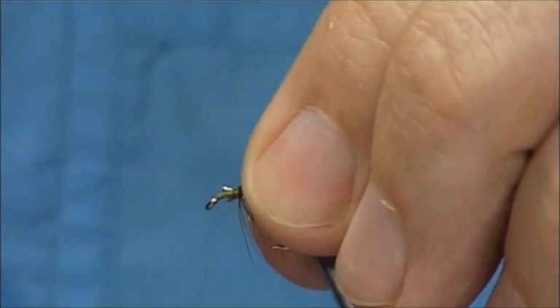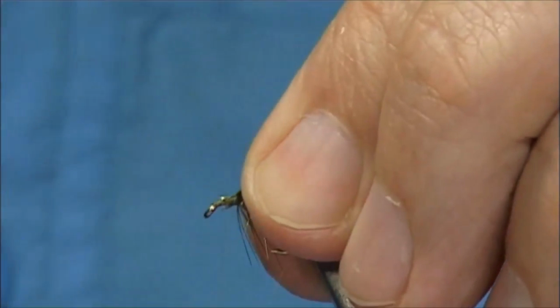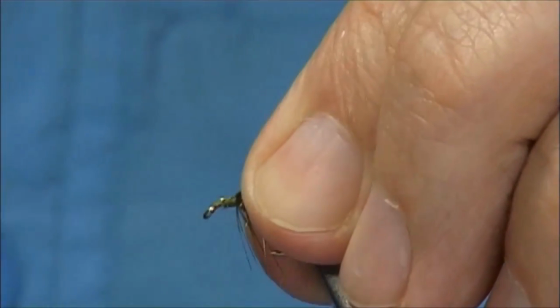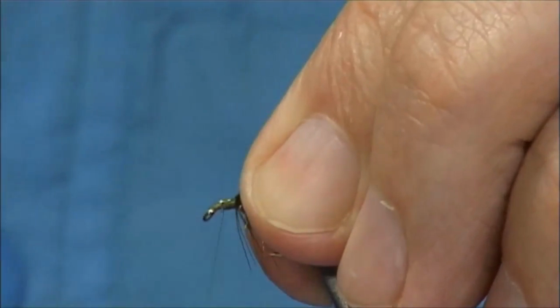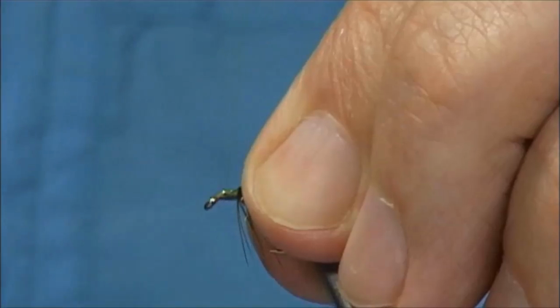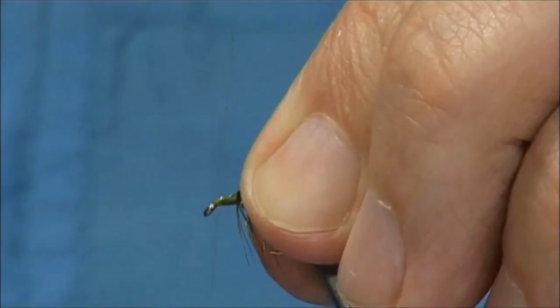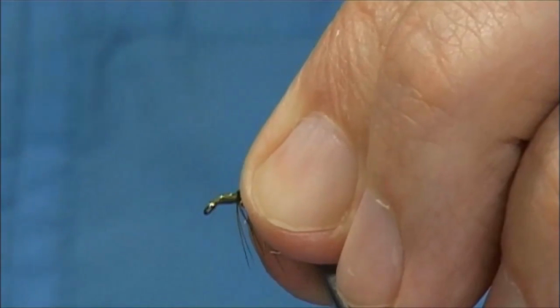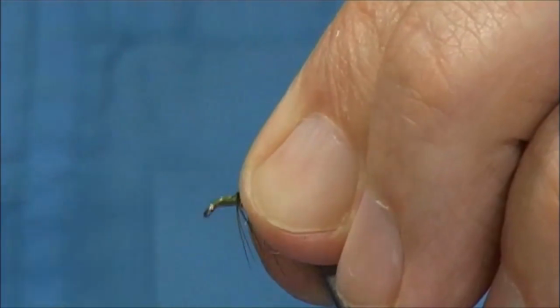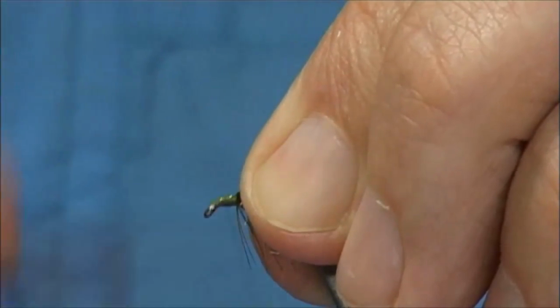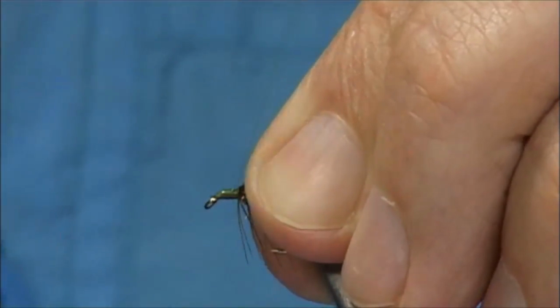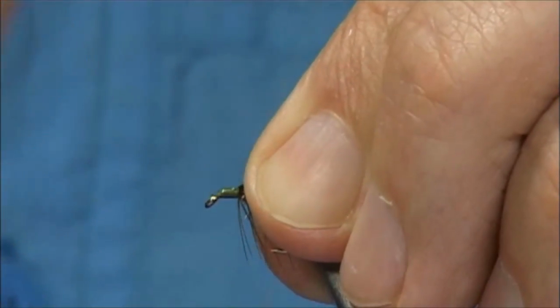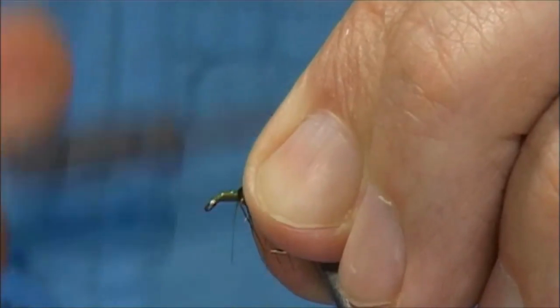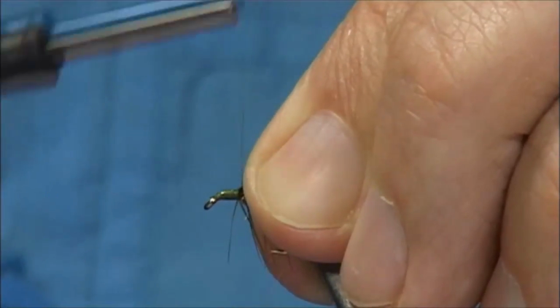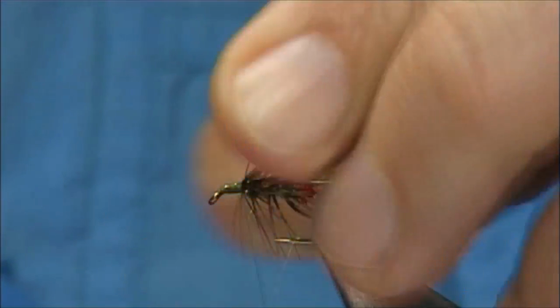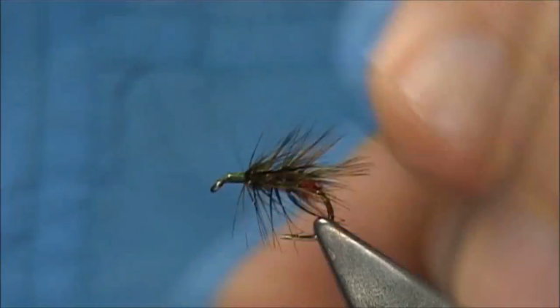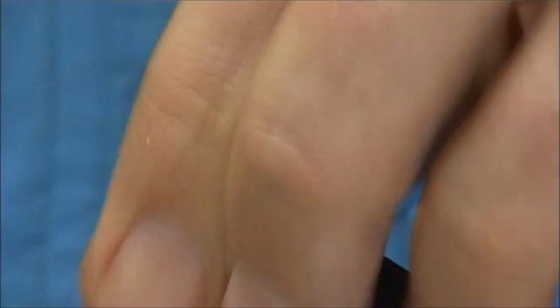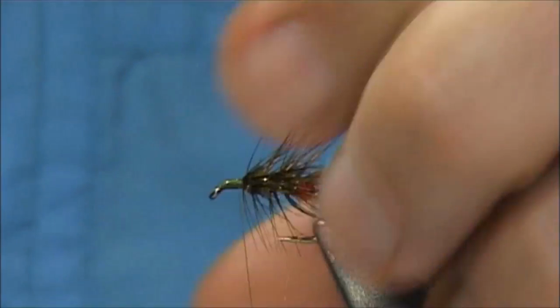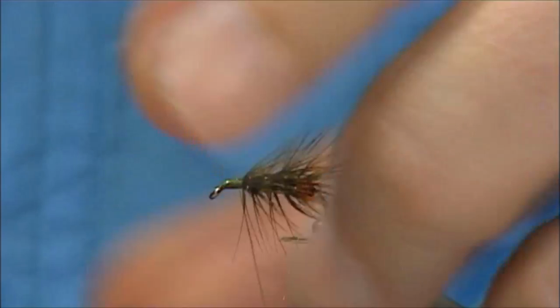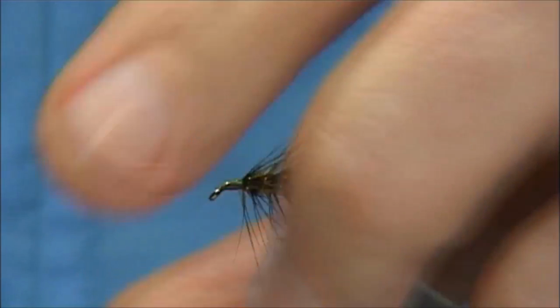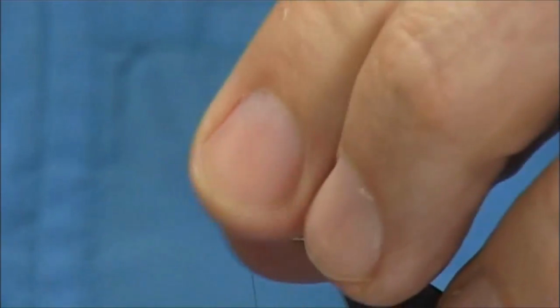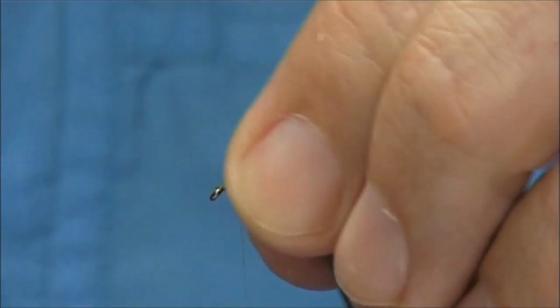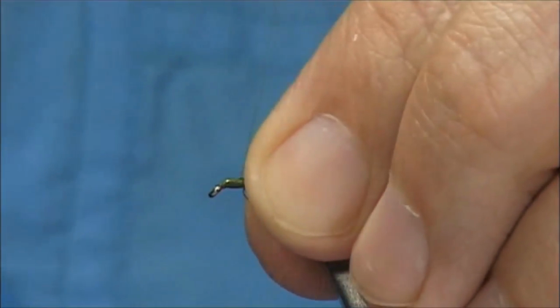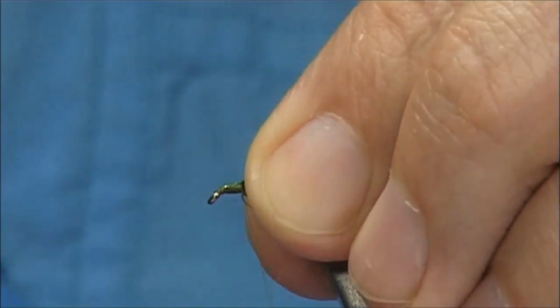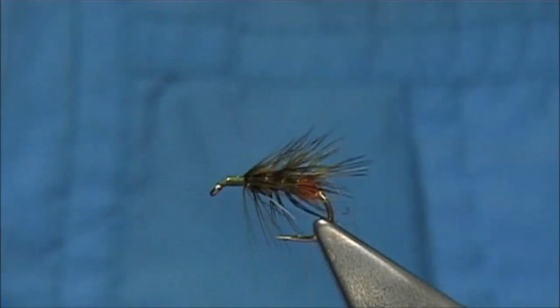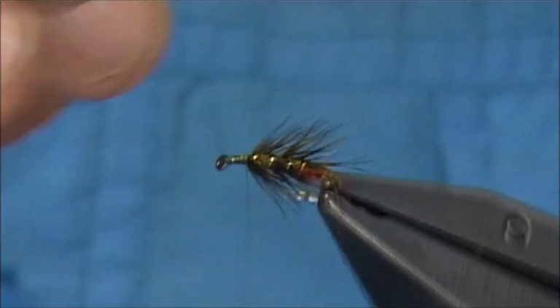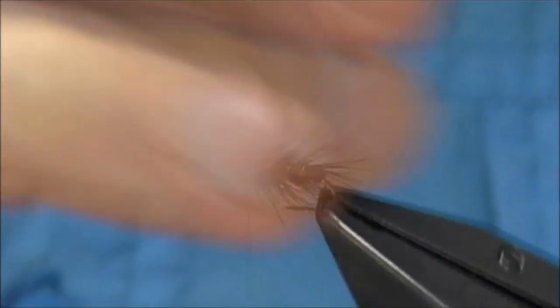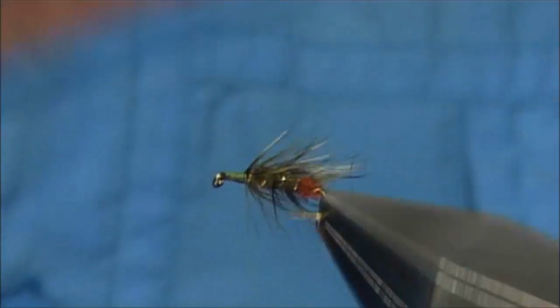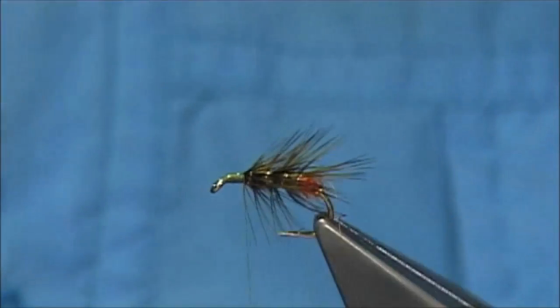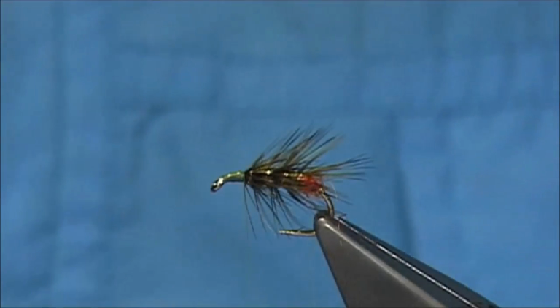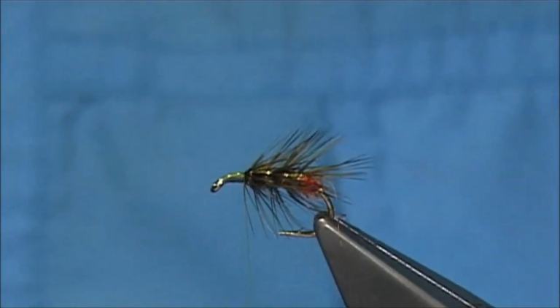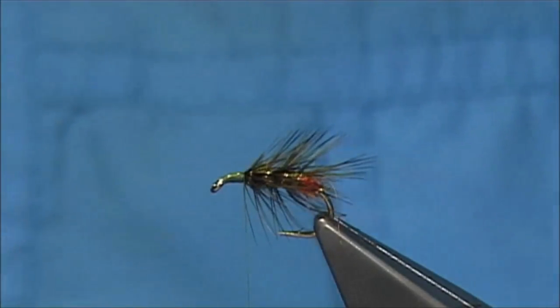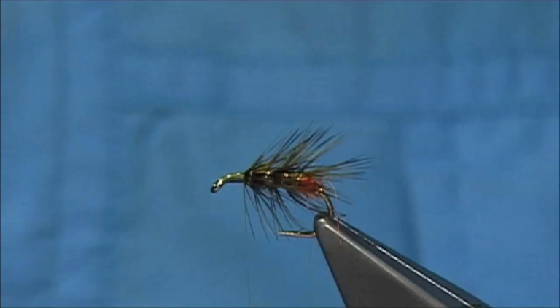And that's your body now when you've tied up this area. You can bring some of the fur out with the Velcro but it's up to yourself.